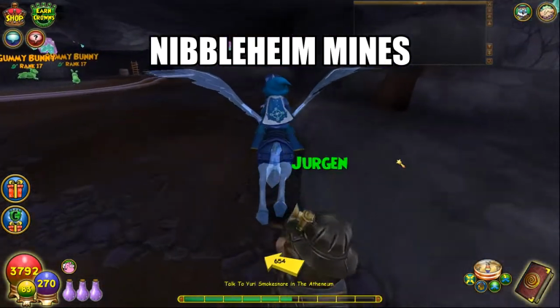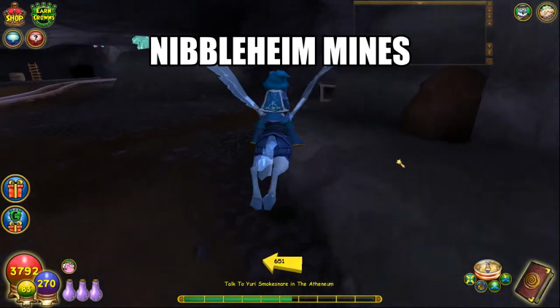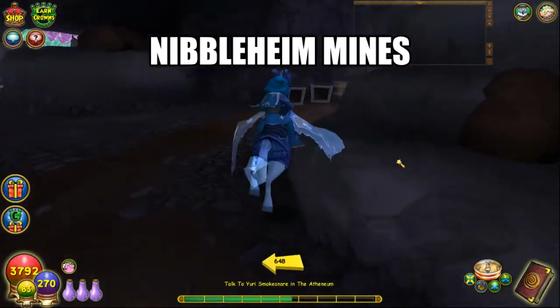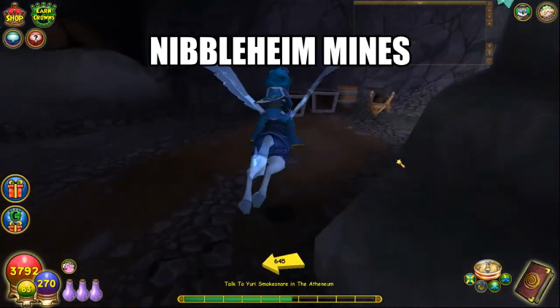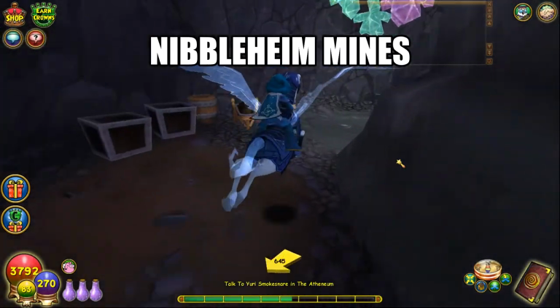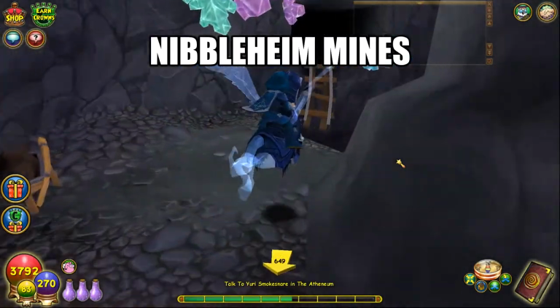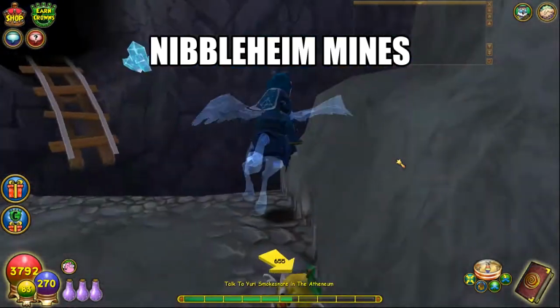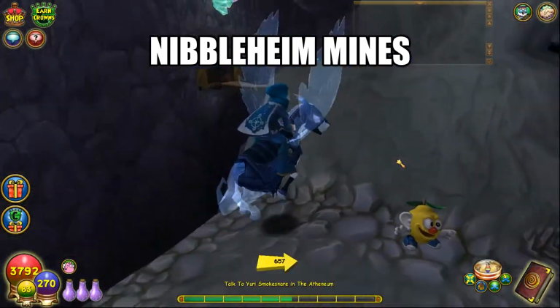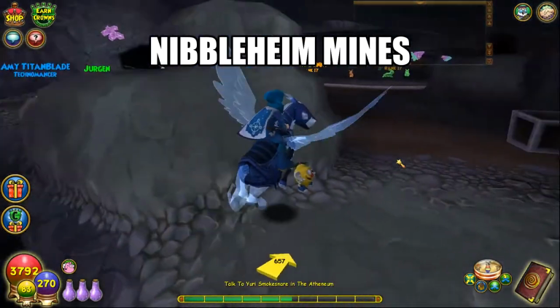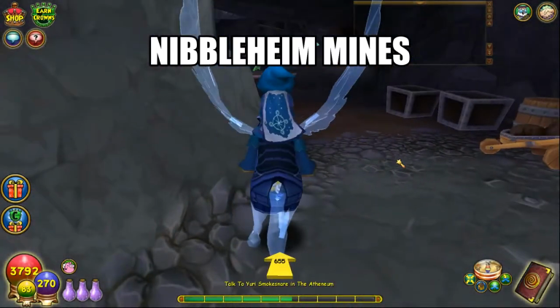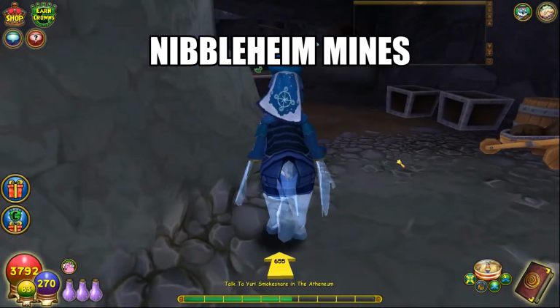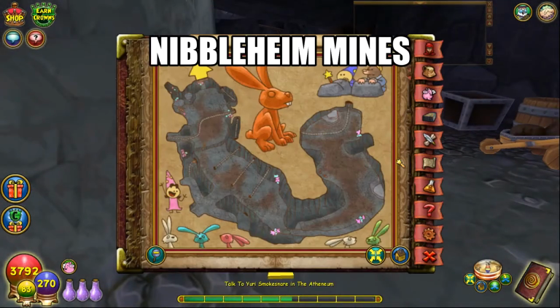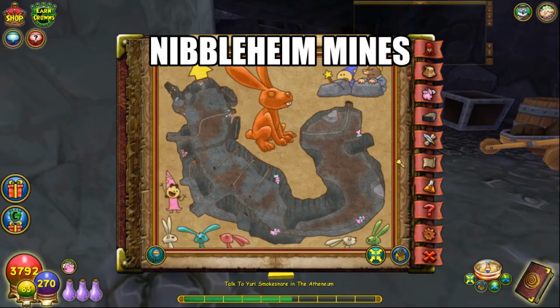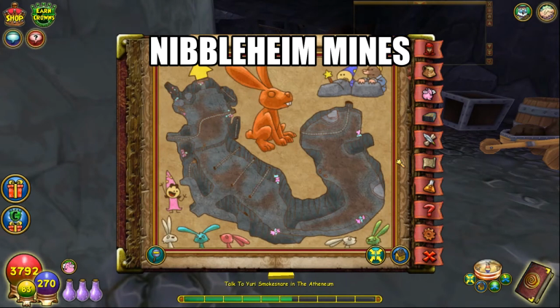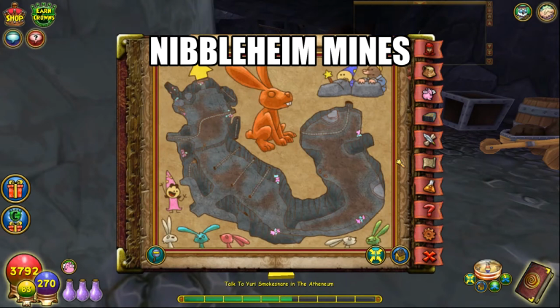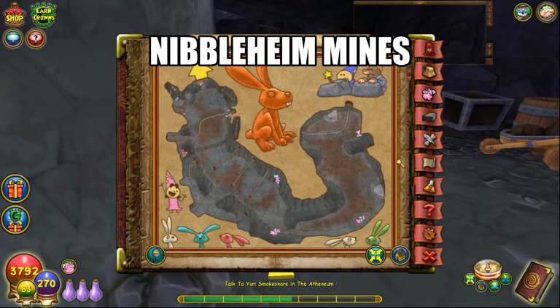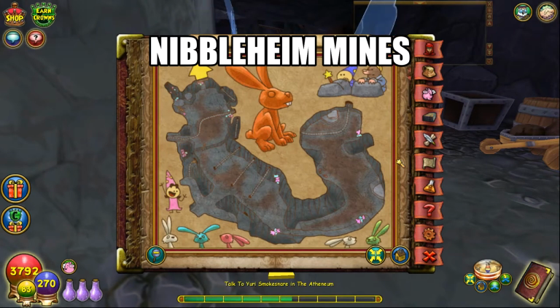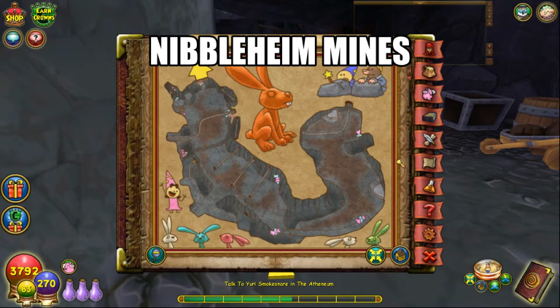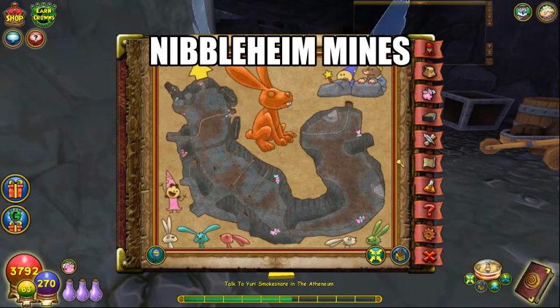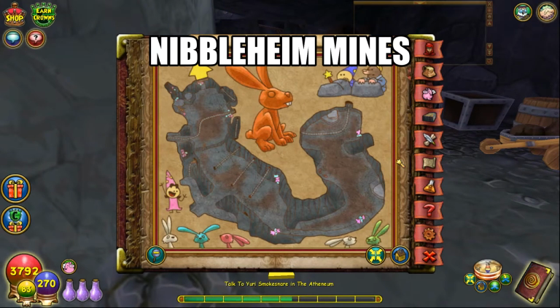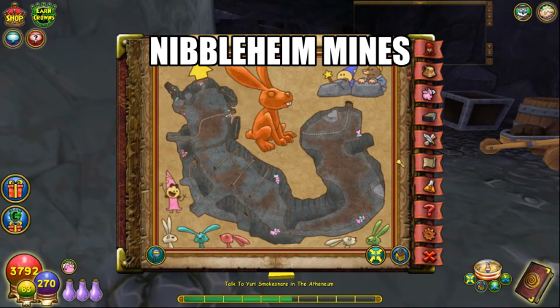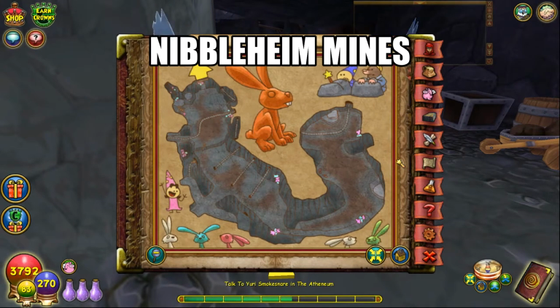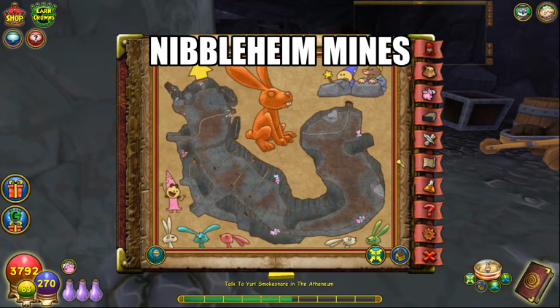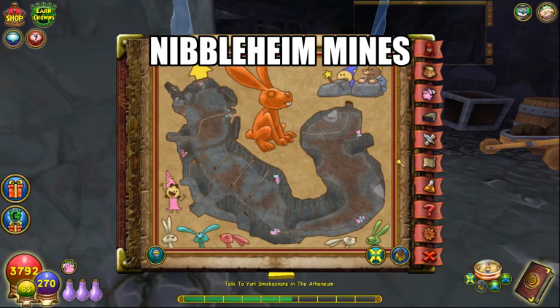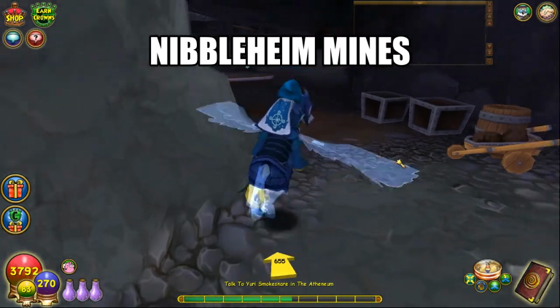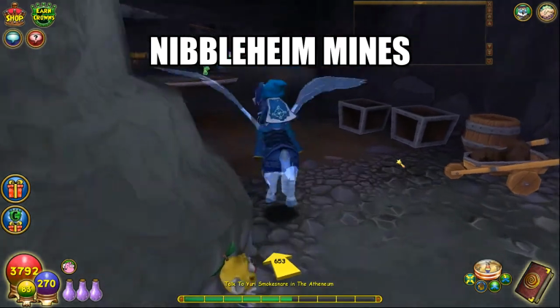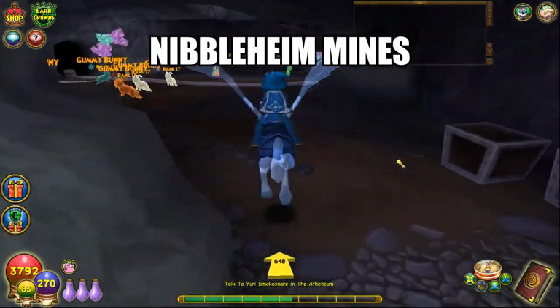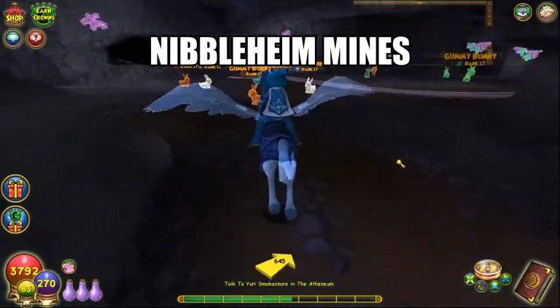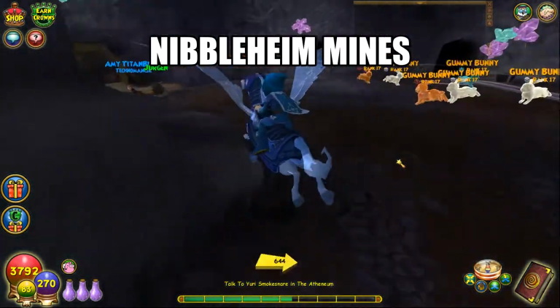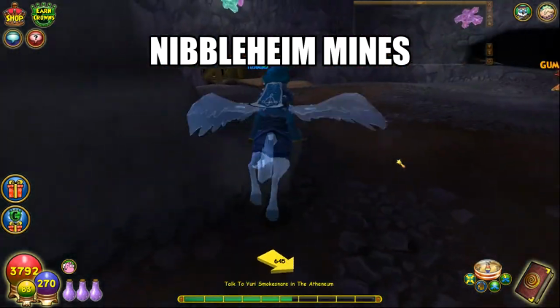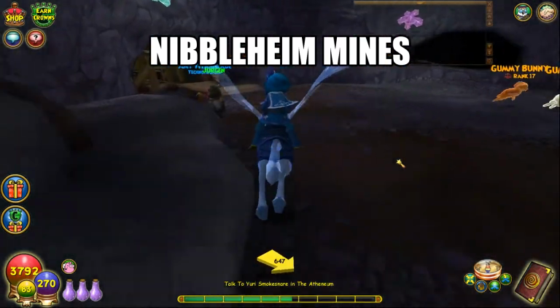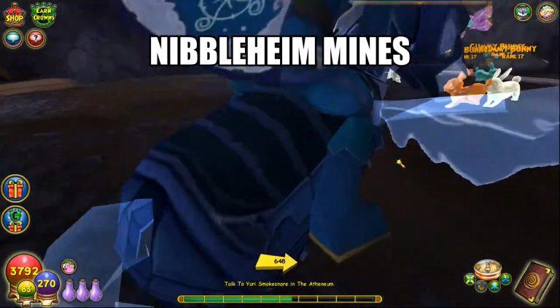Nimbleheim Mines. Hug the very right wall and you will find yourself at the lemon head immediately. Unfortunately I can't show you the map at the time of recording — there's a glitch where I do not appear on the map.